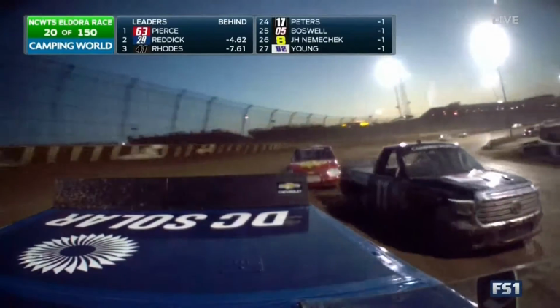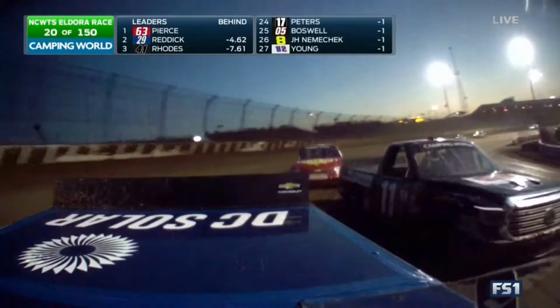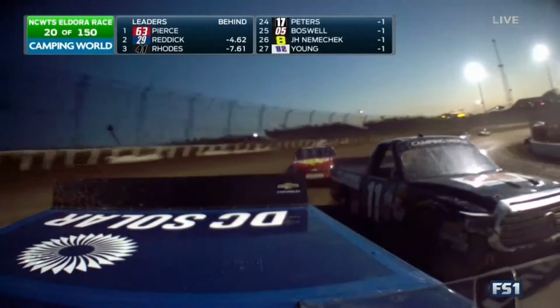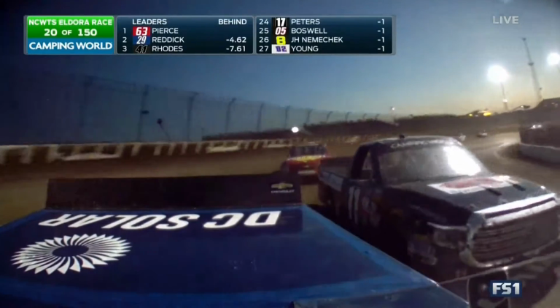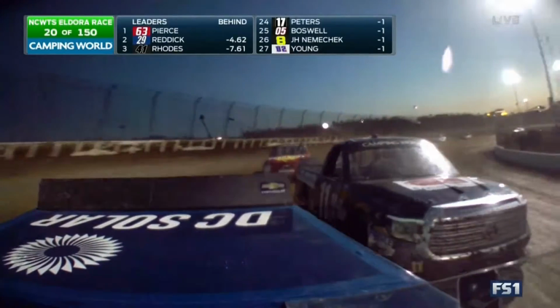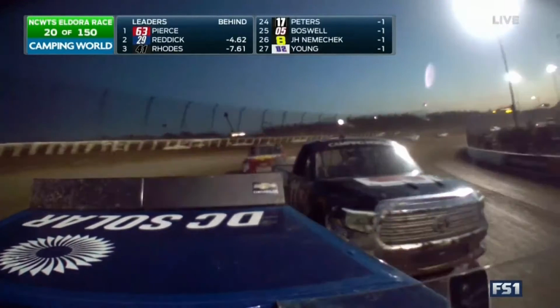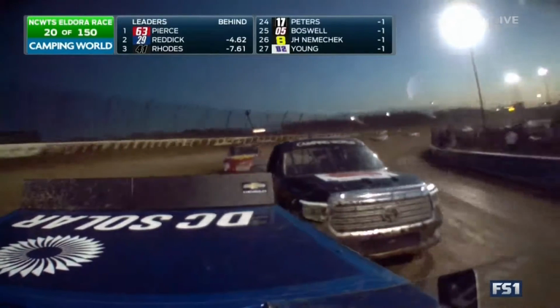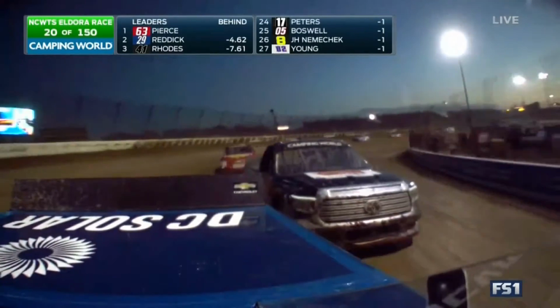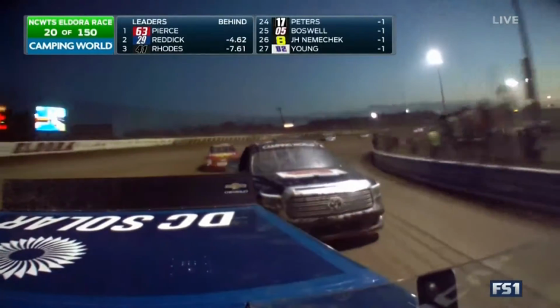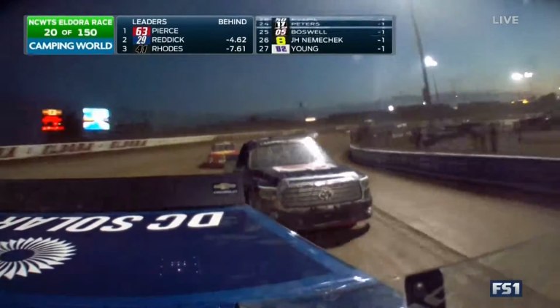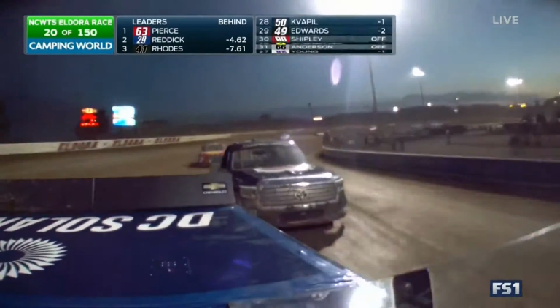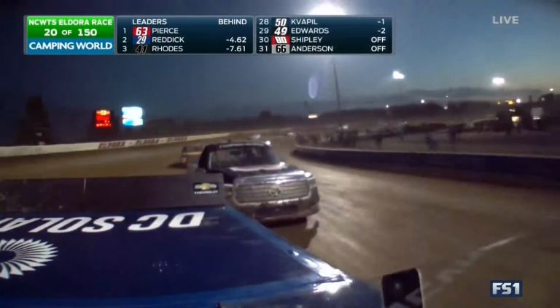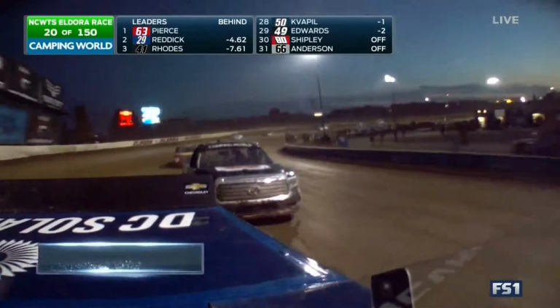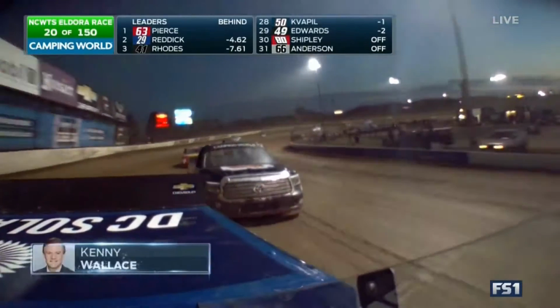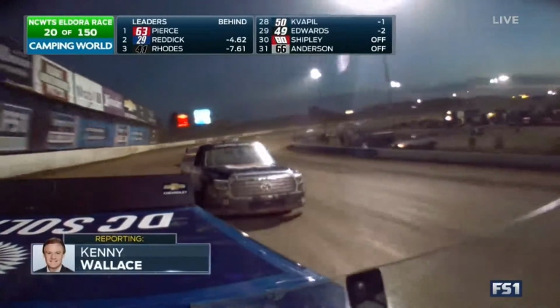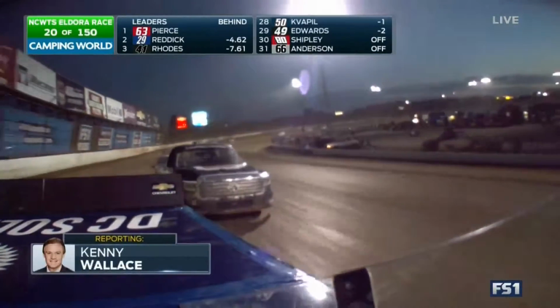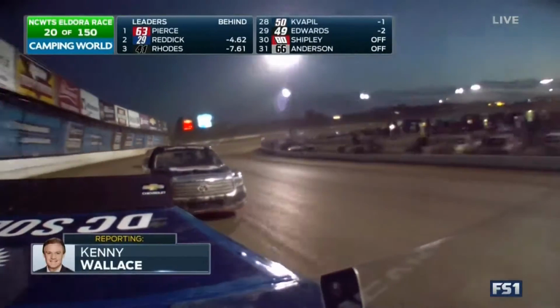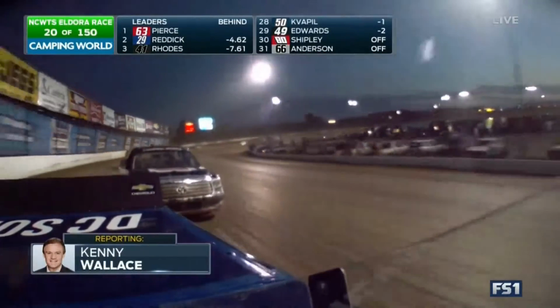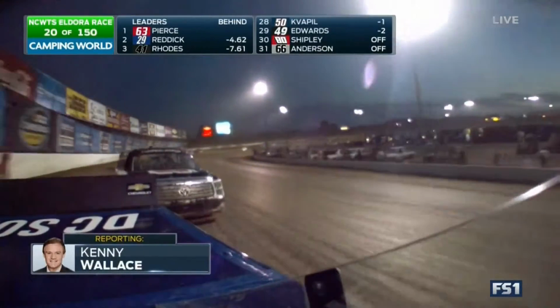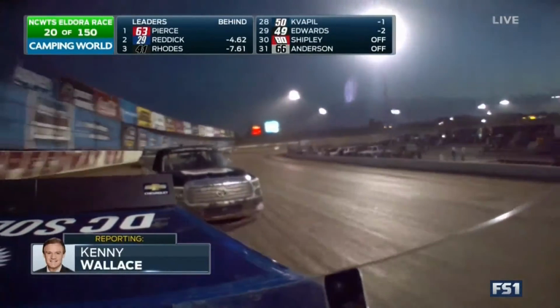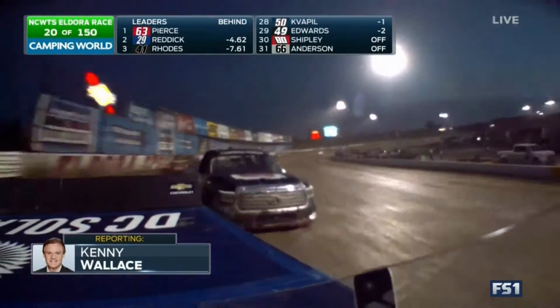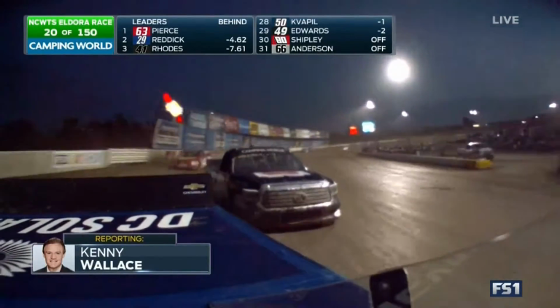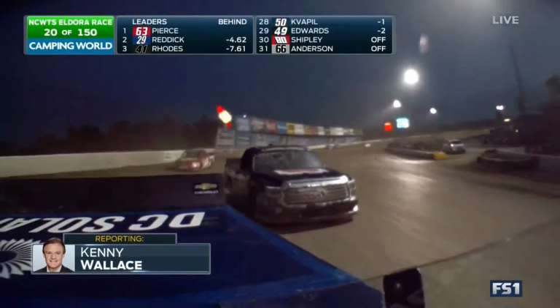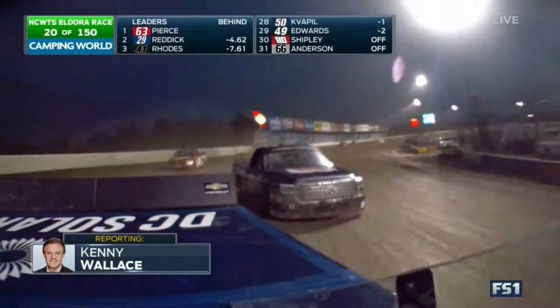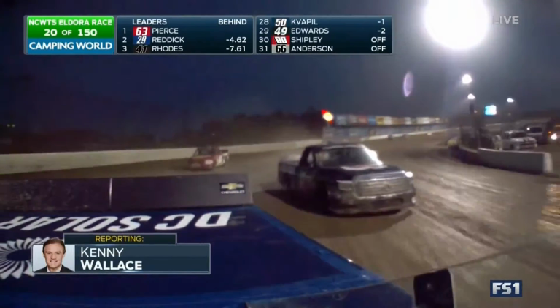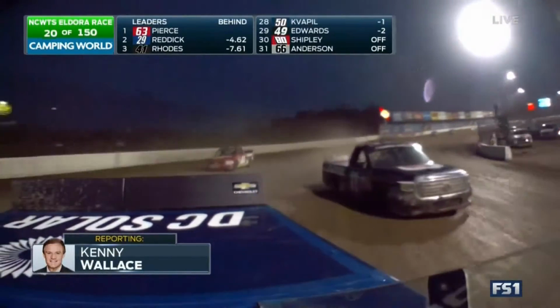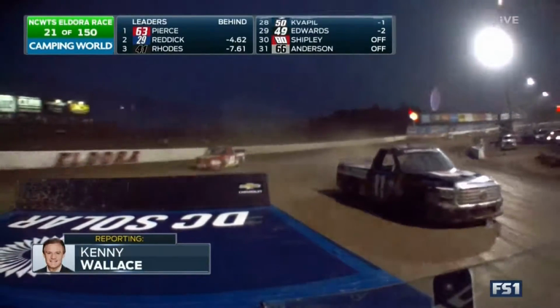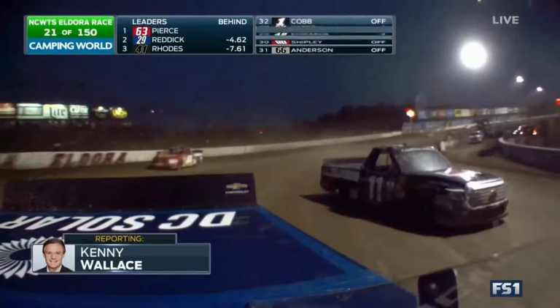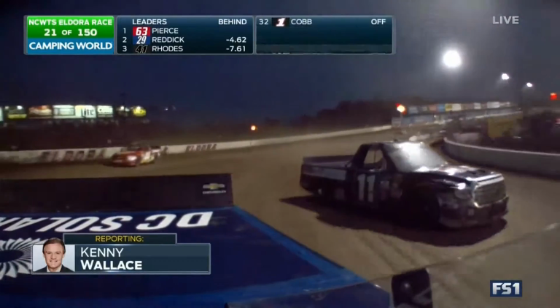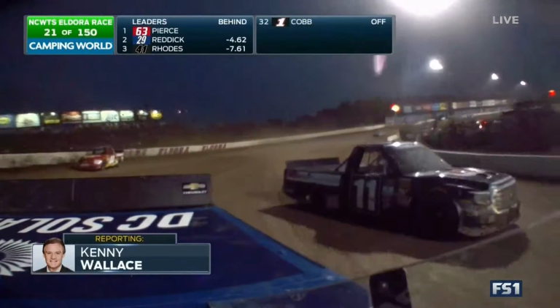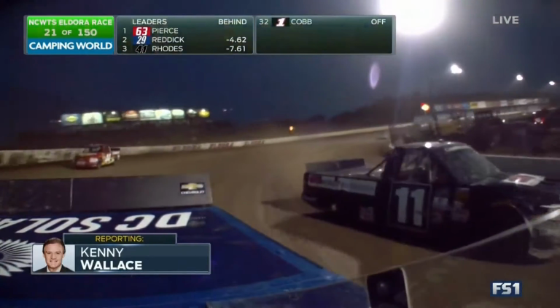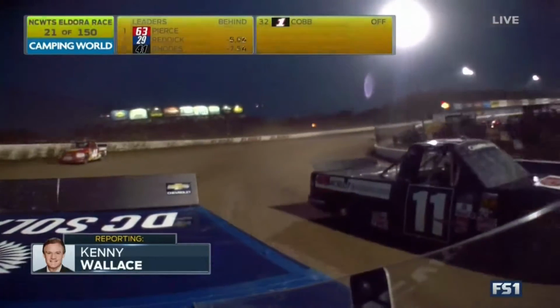Right now the racetrack is getting very slippery up top. Look at Kyle Larson and Jake Griffin — Jake Griffin is really young, but they're great dirt racers.